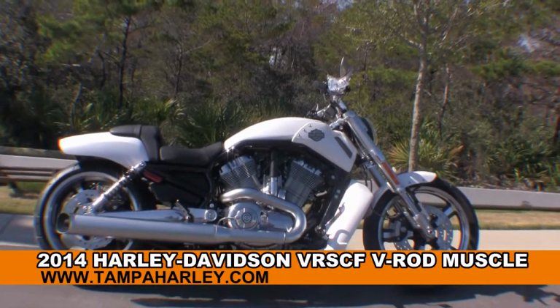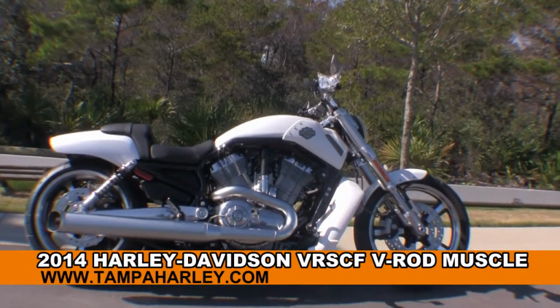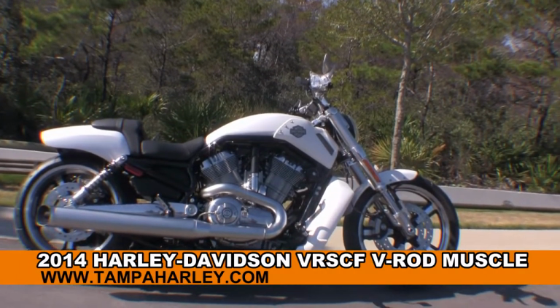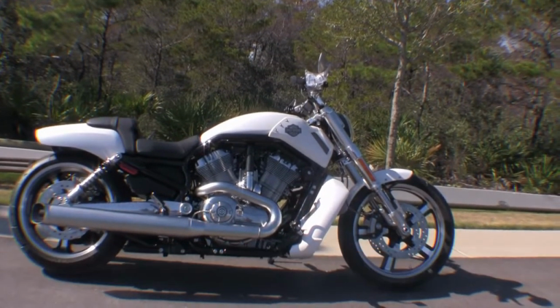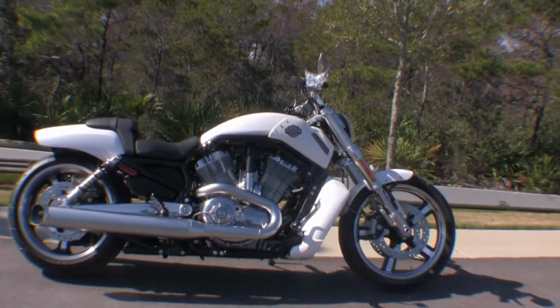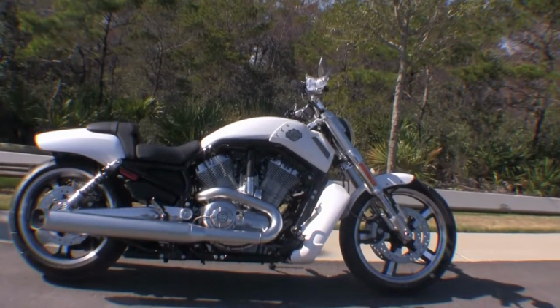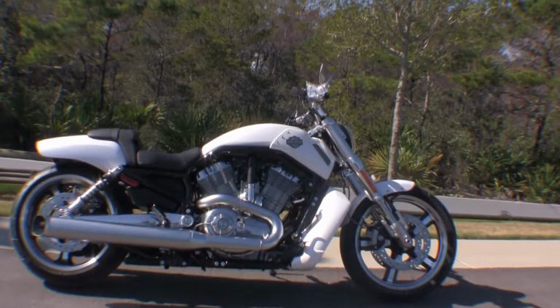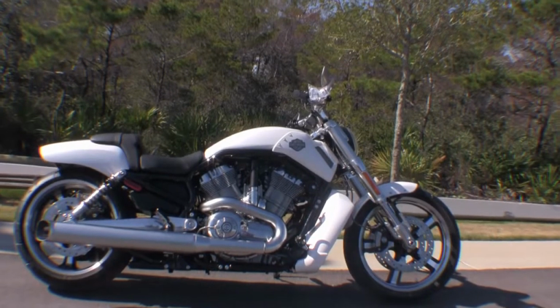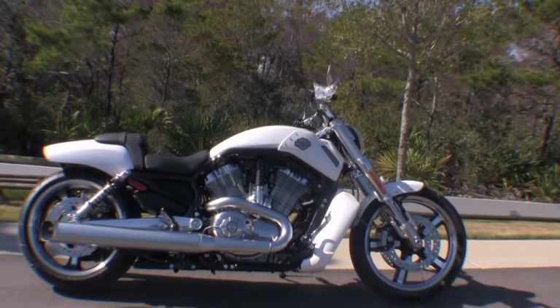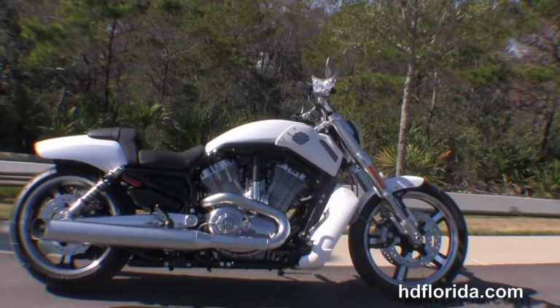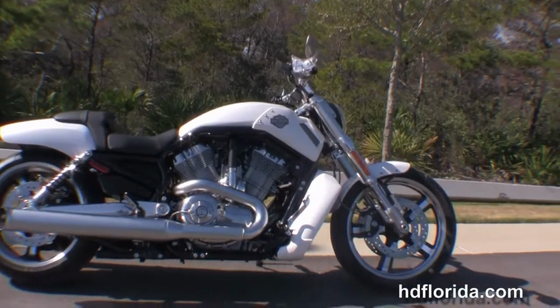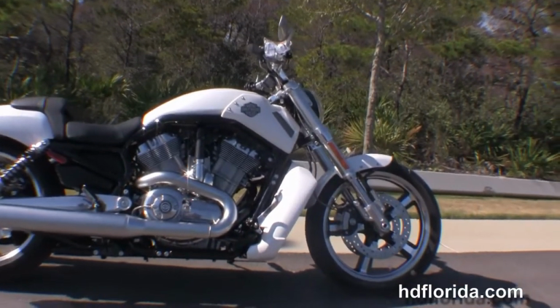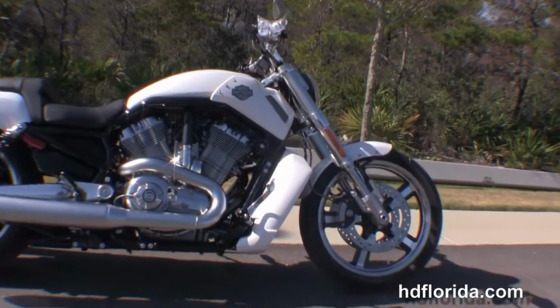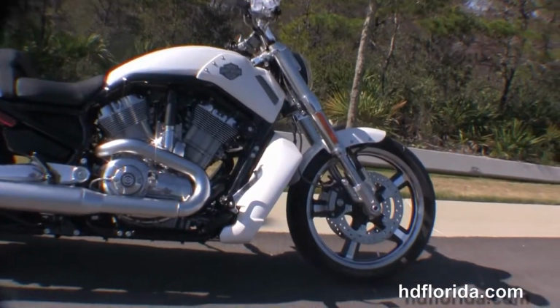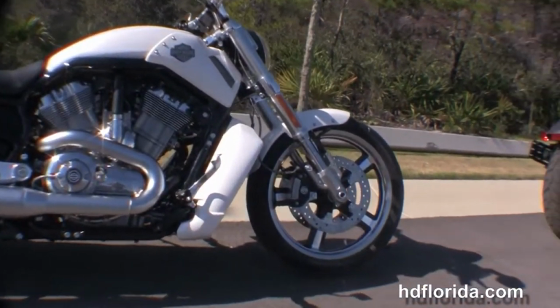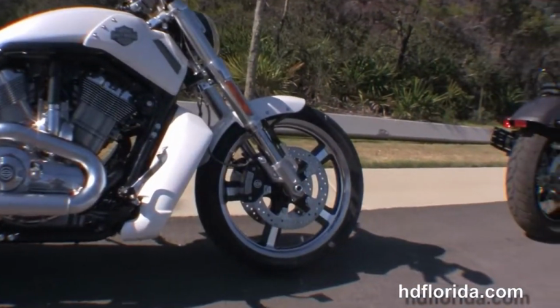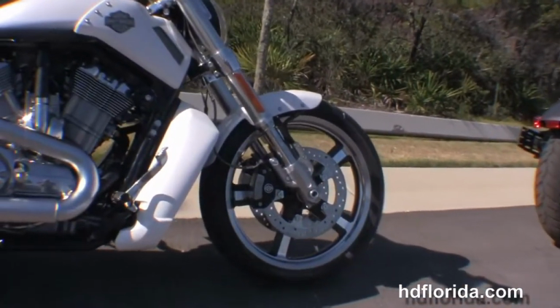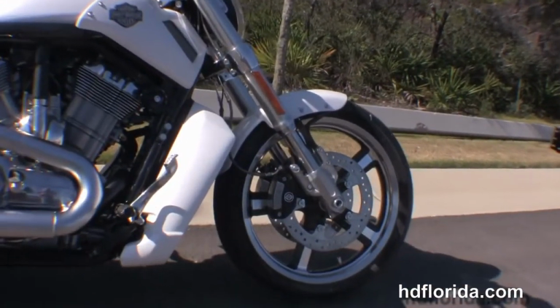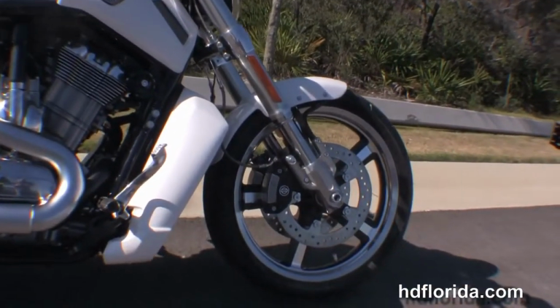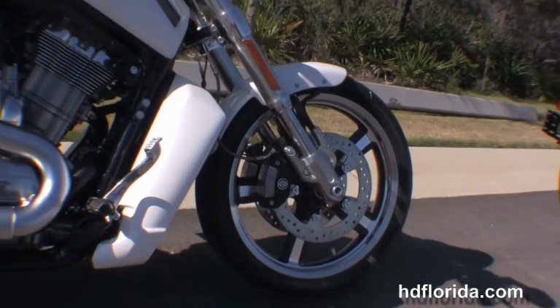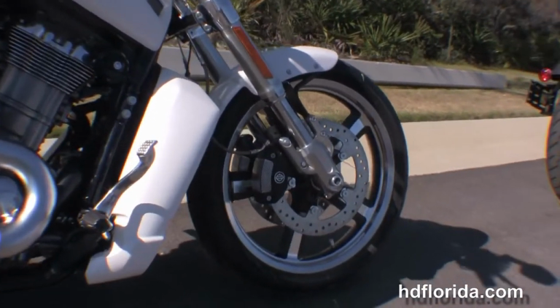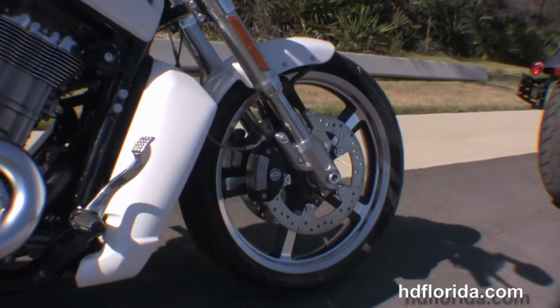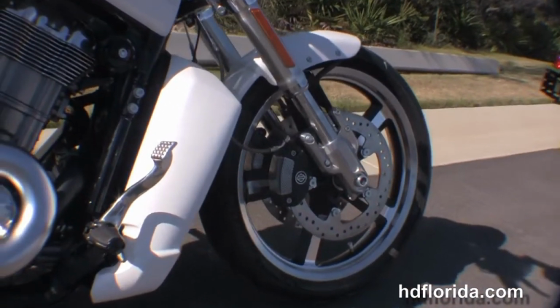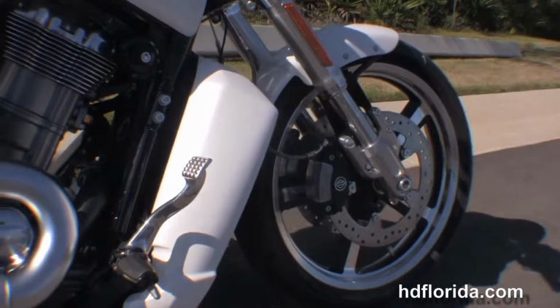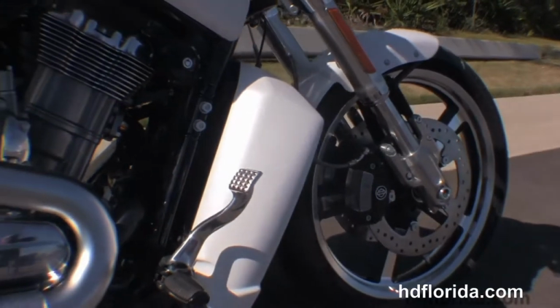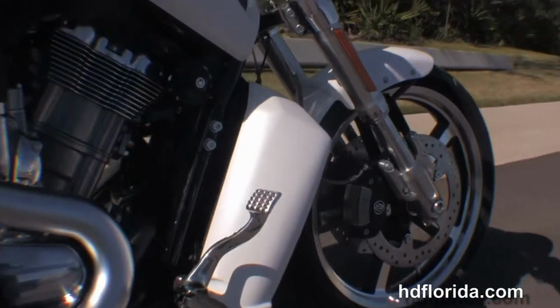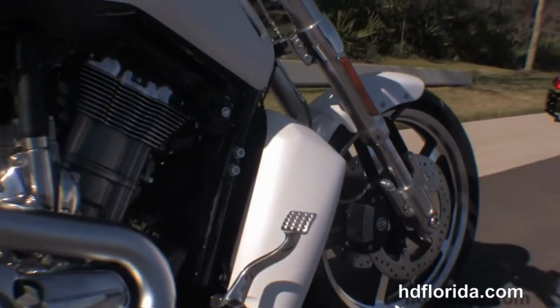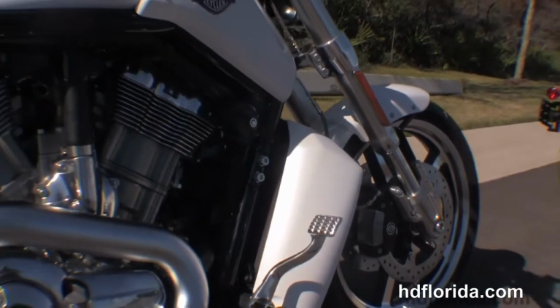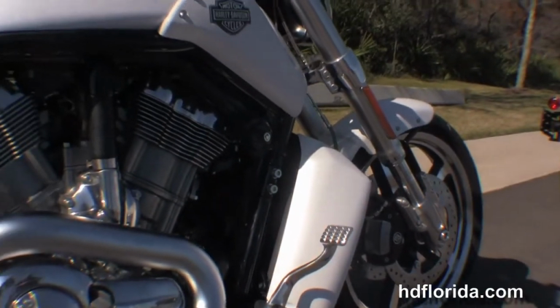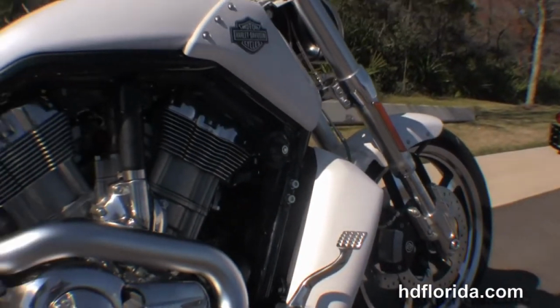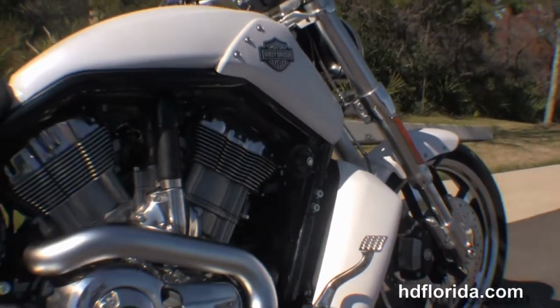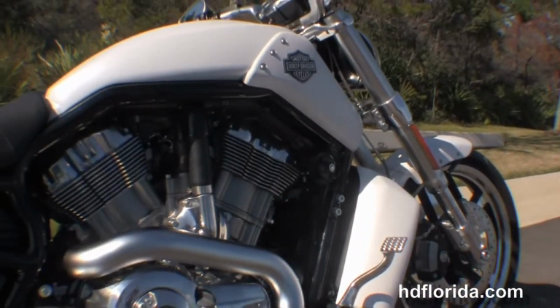The Muscle starts out front with black 5-spoke cast aluminum wheels, dual 4-piston Brembo calipers, and then we move back to the ColorMax radiator shroud with reduced reach forward controls.